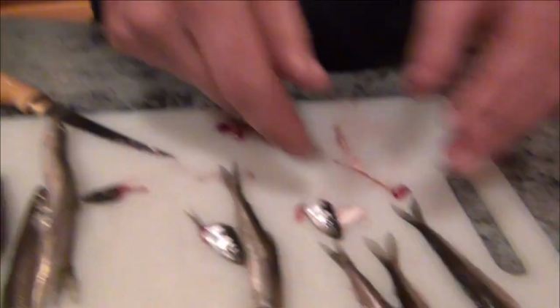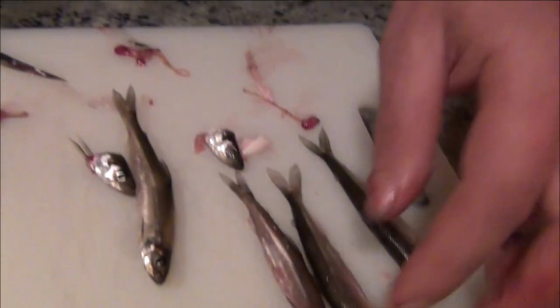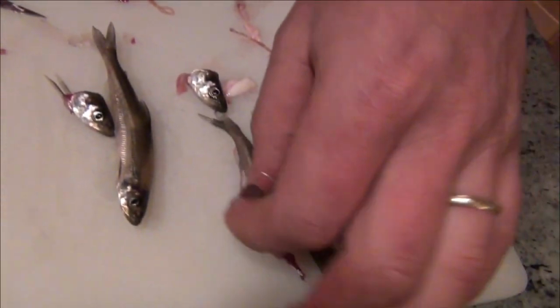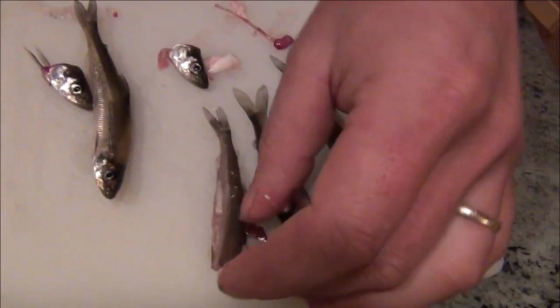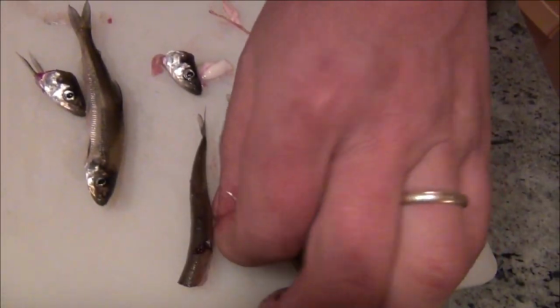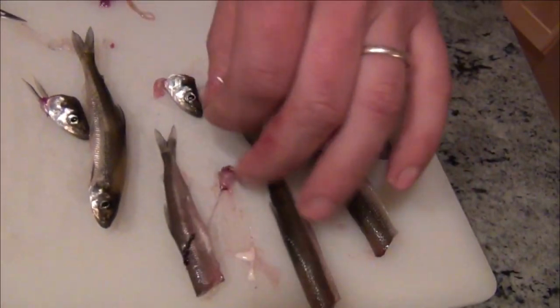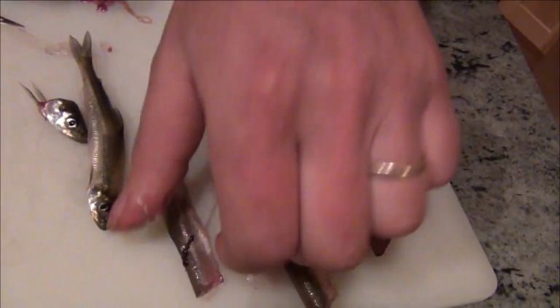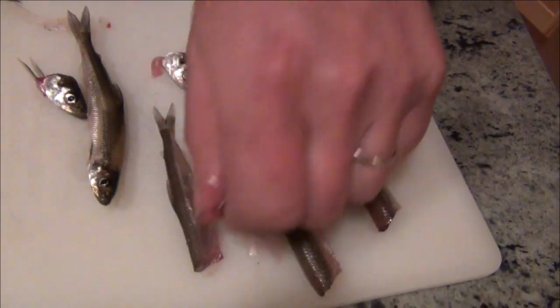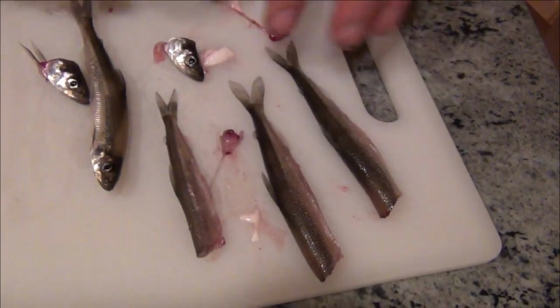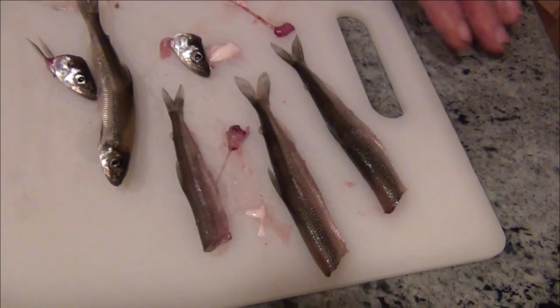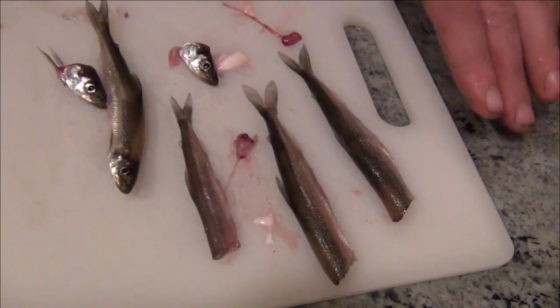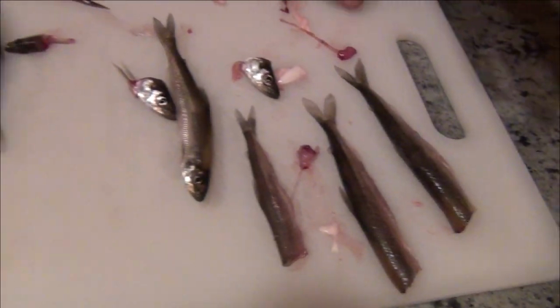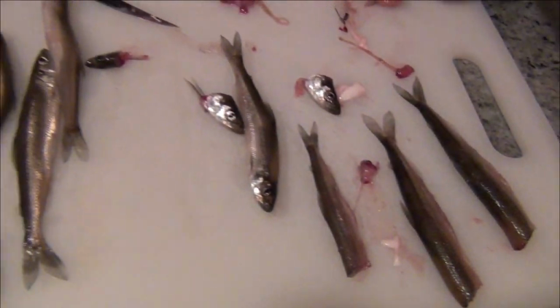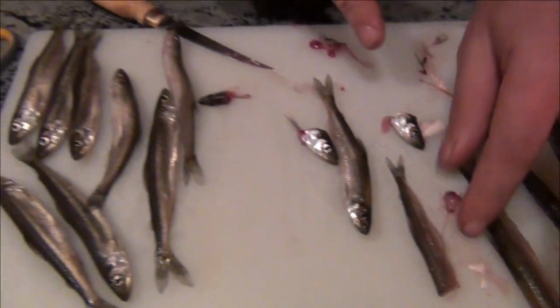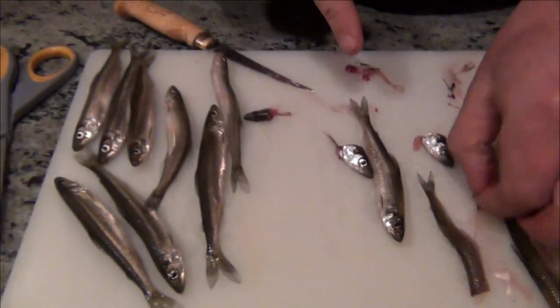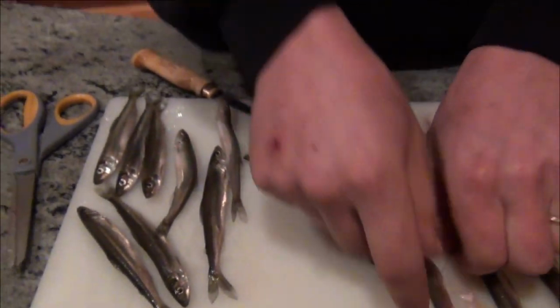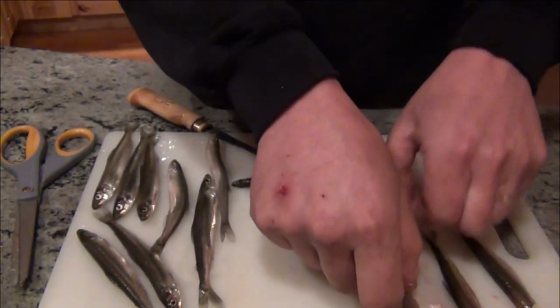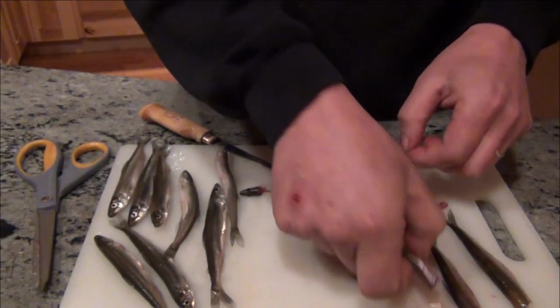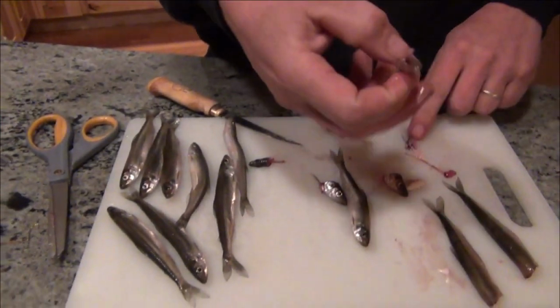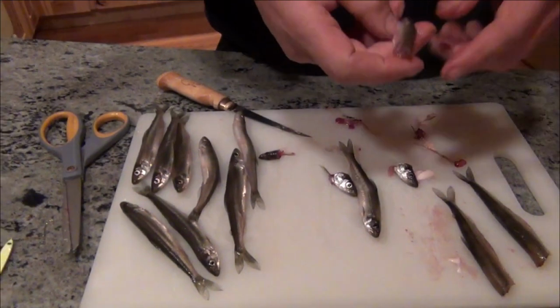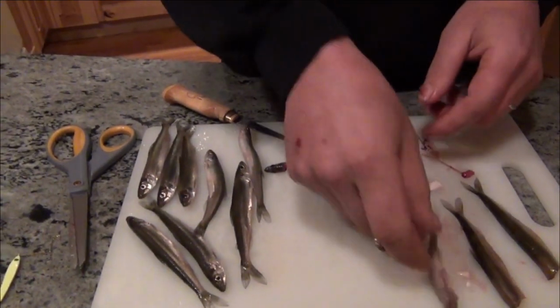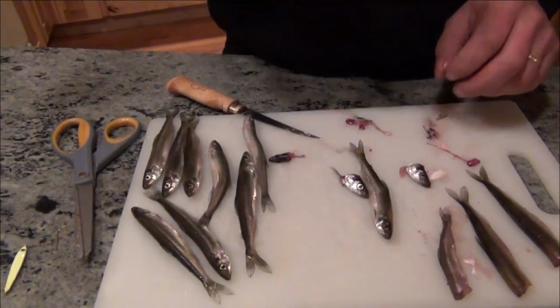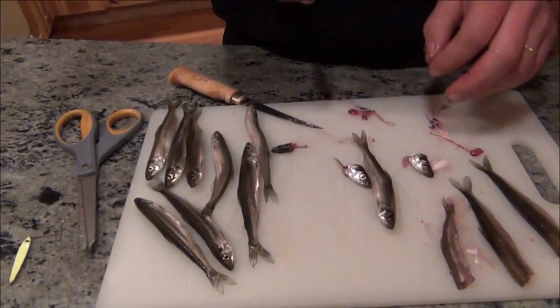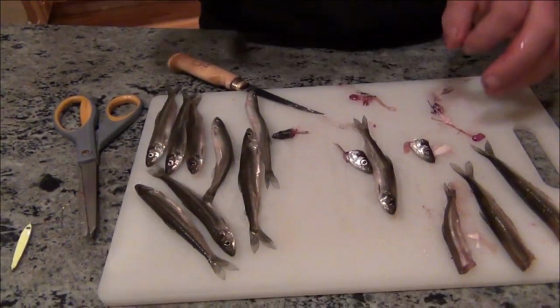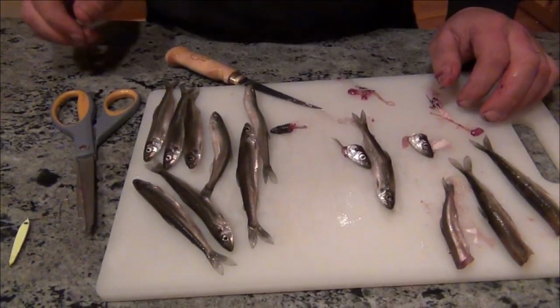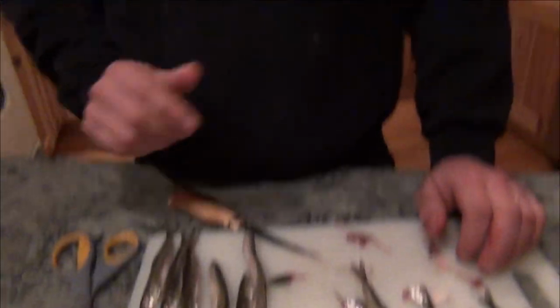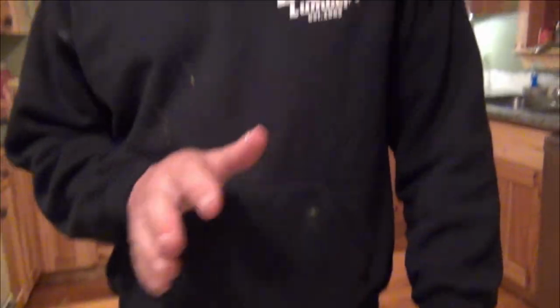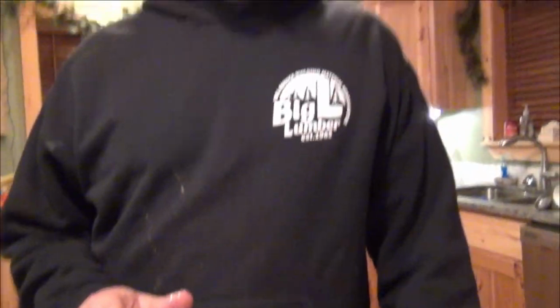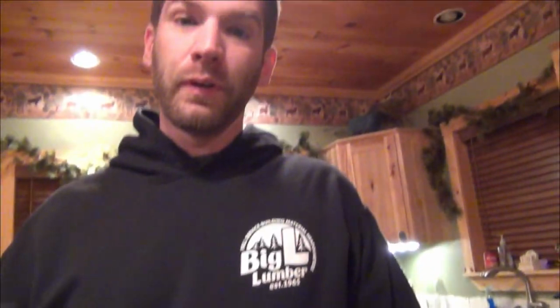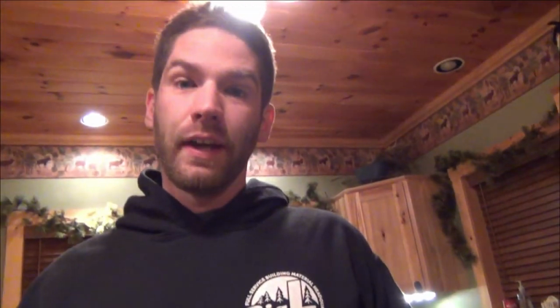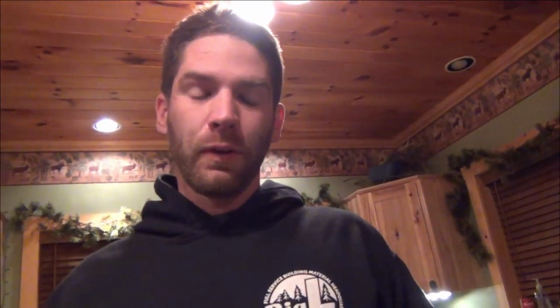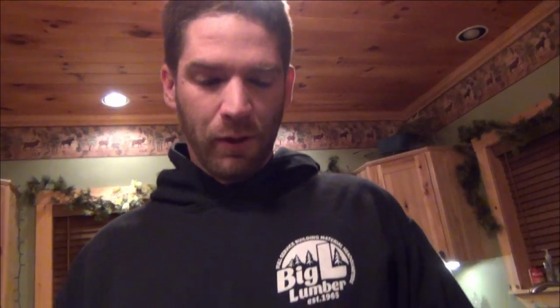I'll make a video on how we cook these, but you can make them into just about fried goodness — kind of like chicken wings of the sea. You can bread them, fry them, especially when they've been in milk. You don't even taste the bones and they're really quite good.